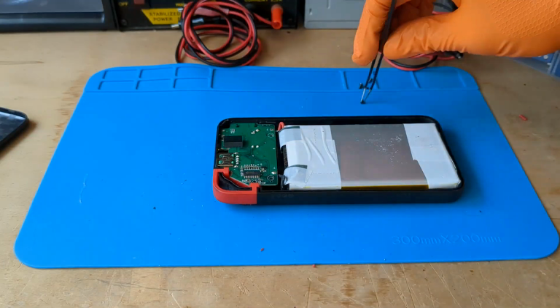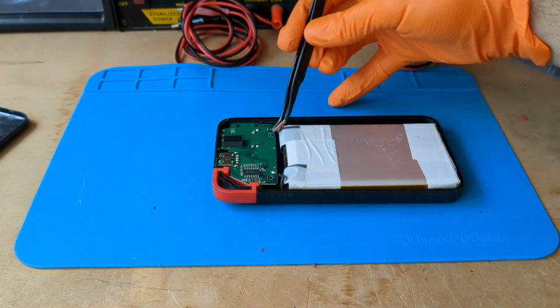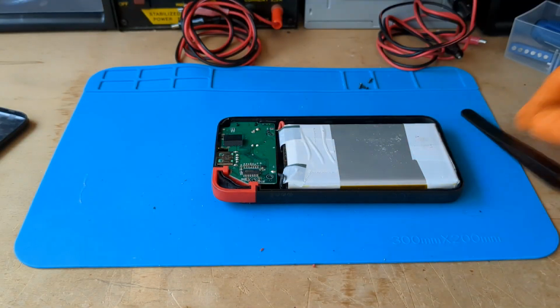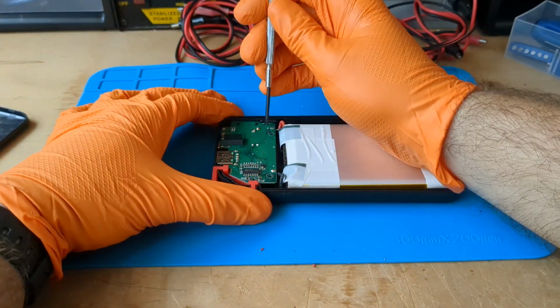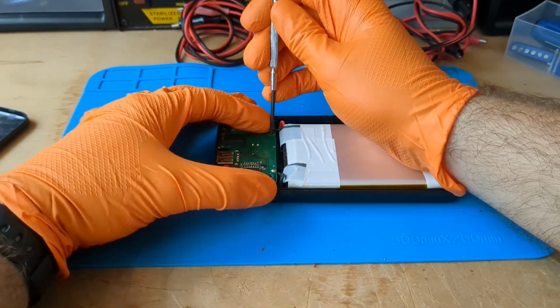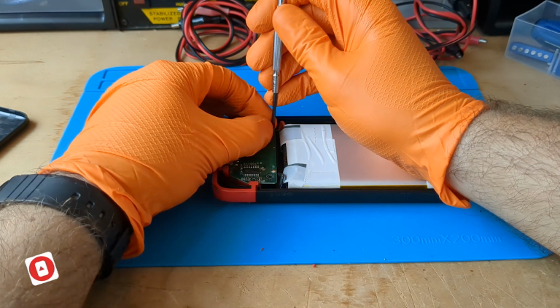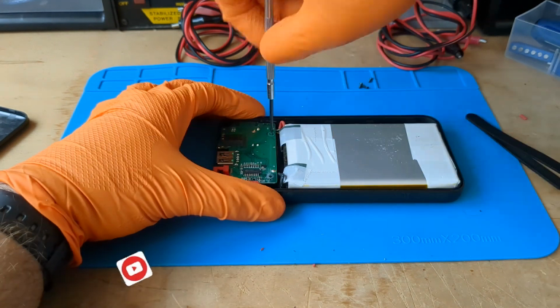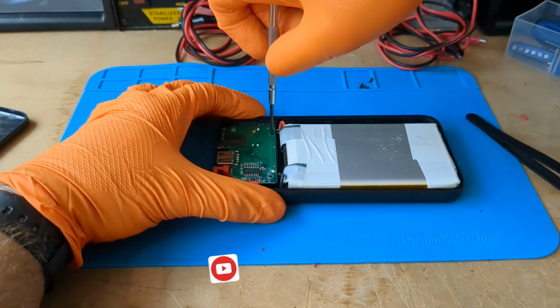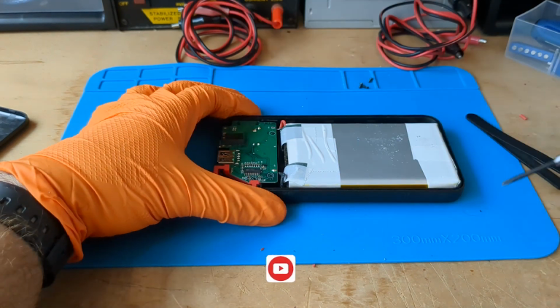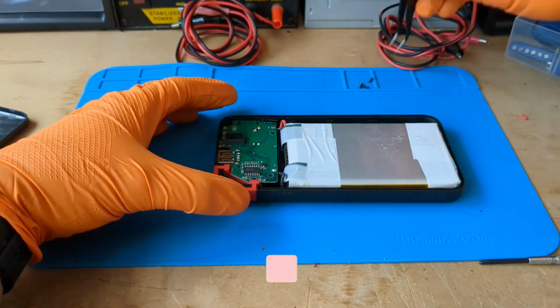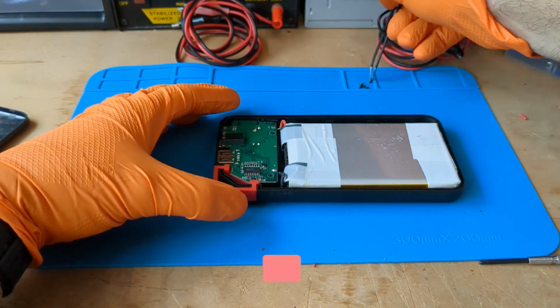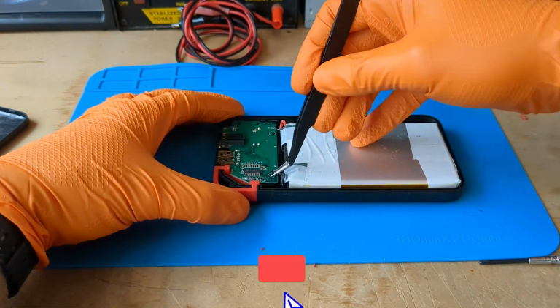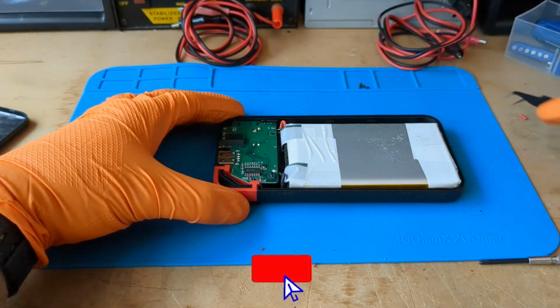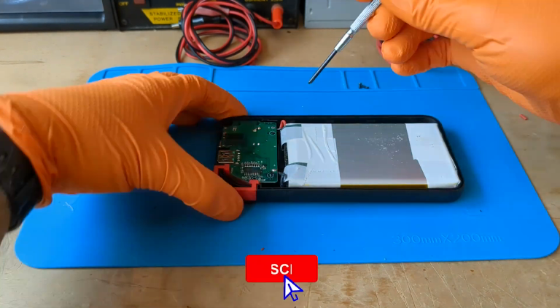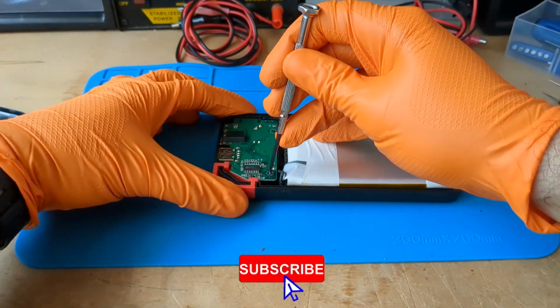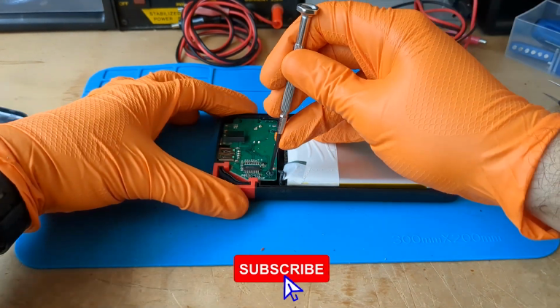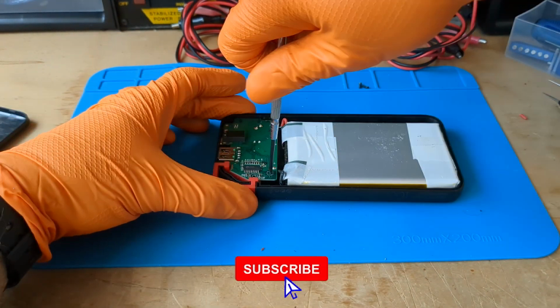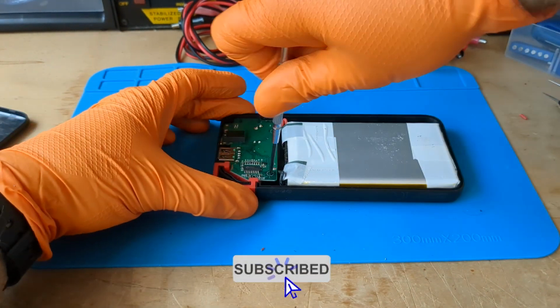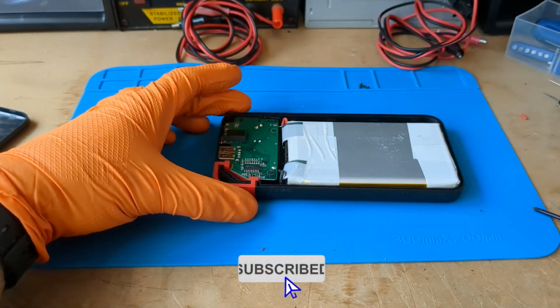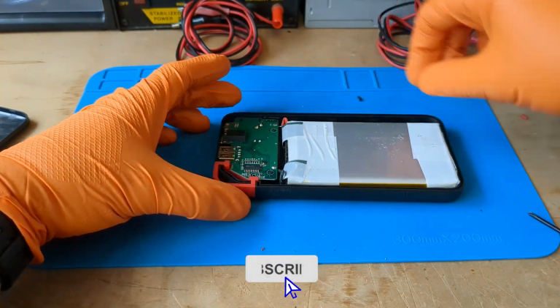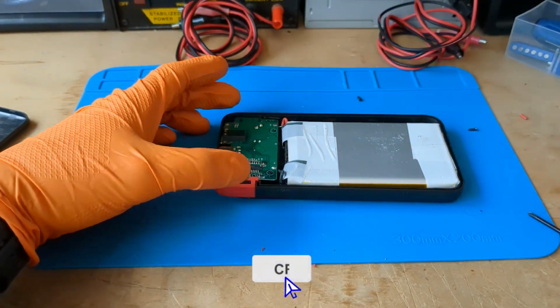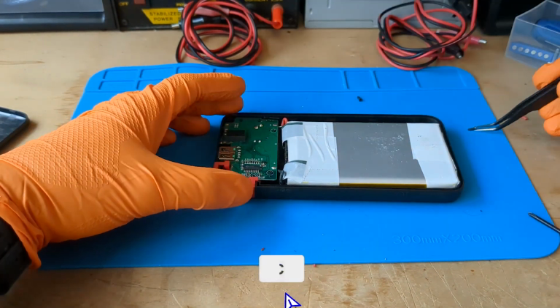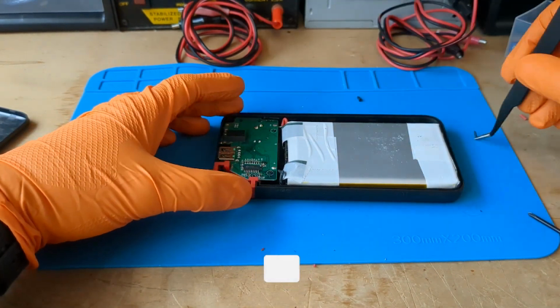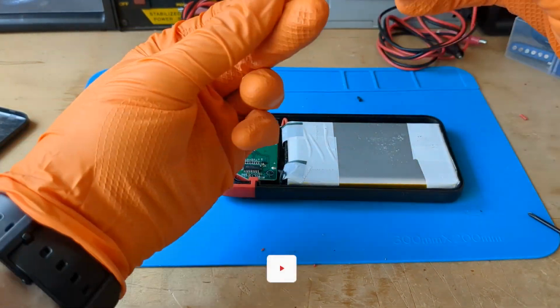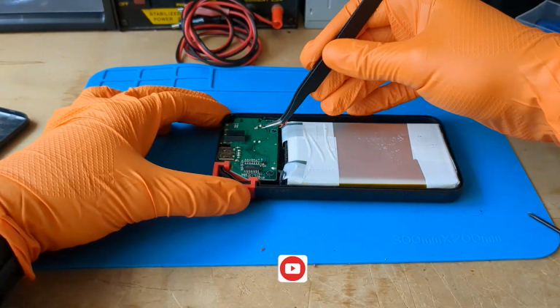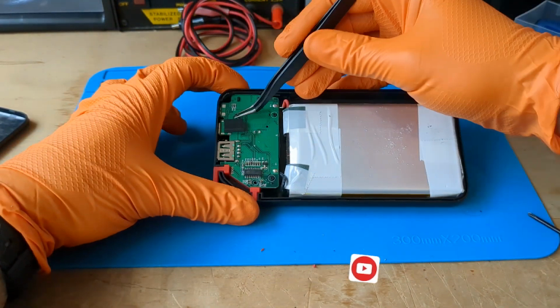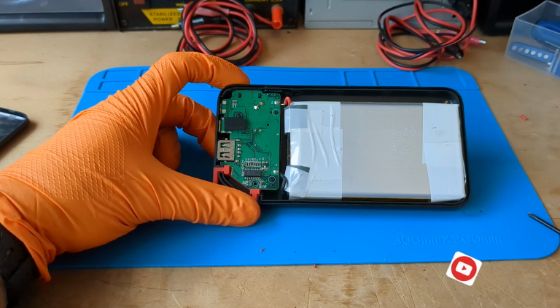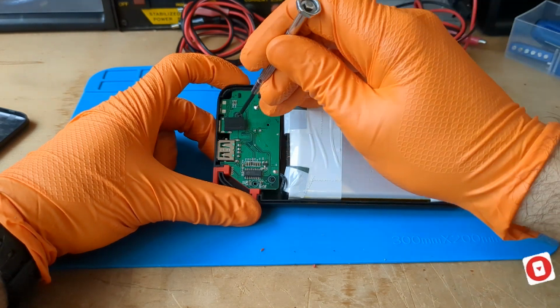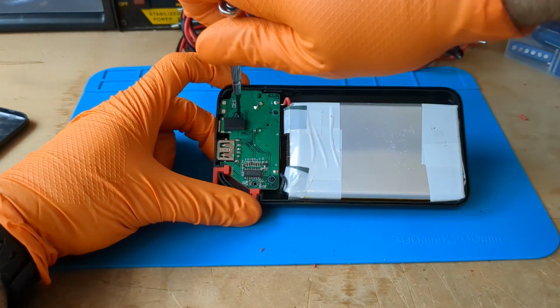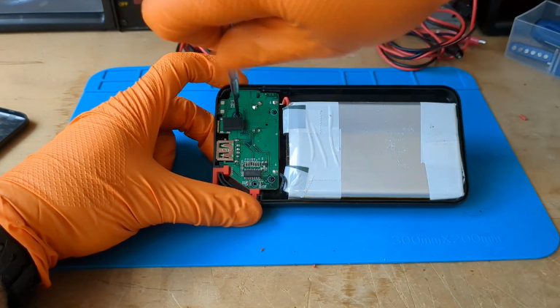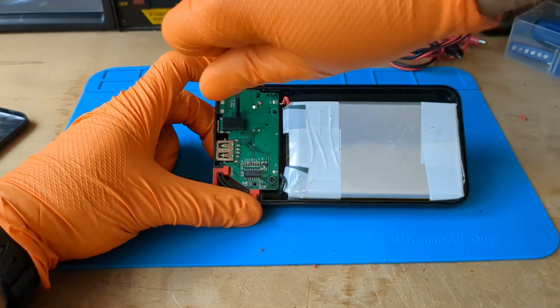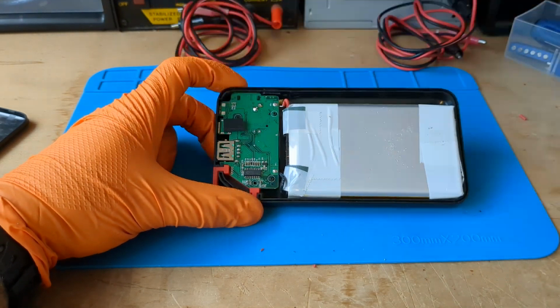While I screw these tiny screws, I remind you that if you like my videos, you can subscribe to the channel to support my work. Thank you so much.